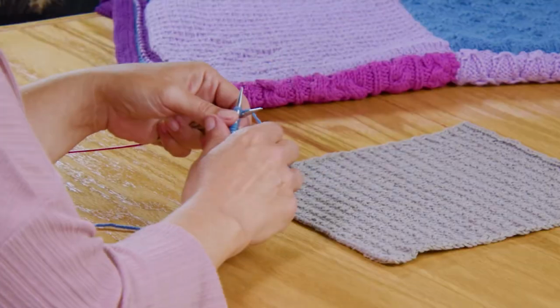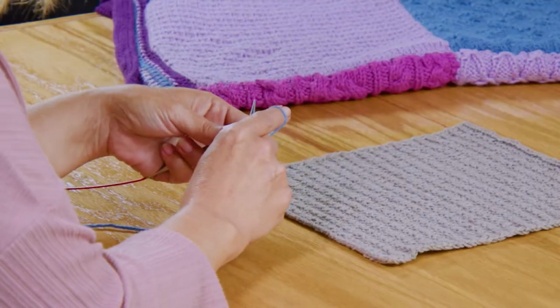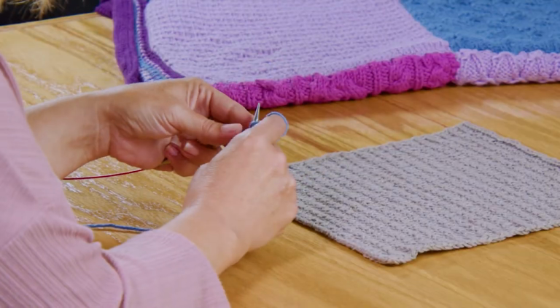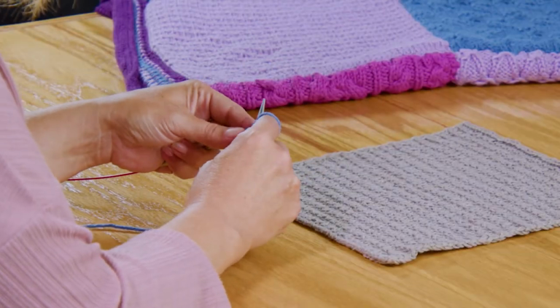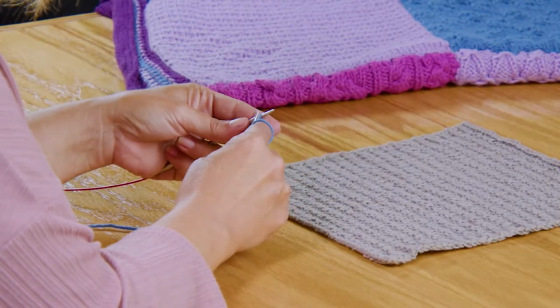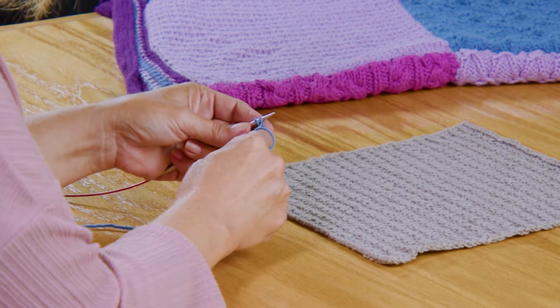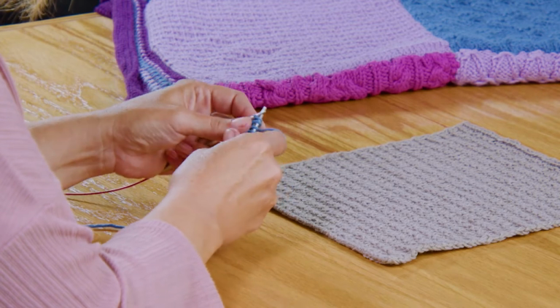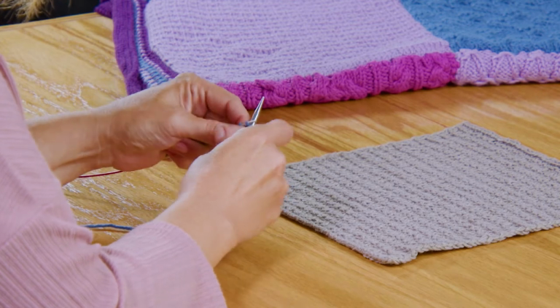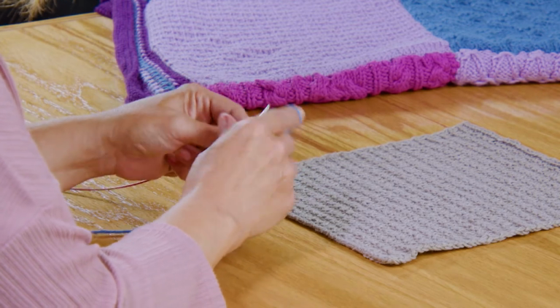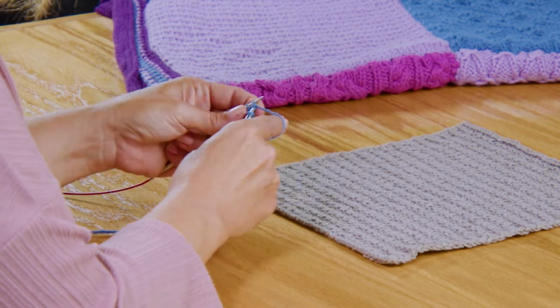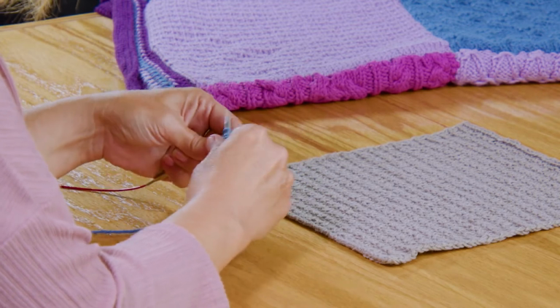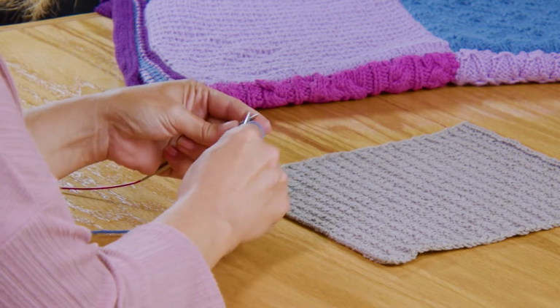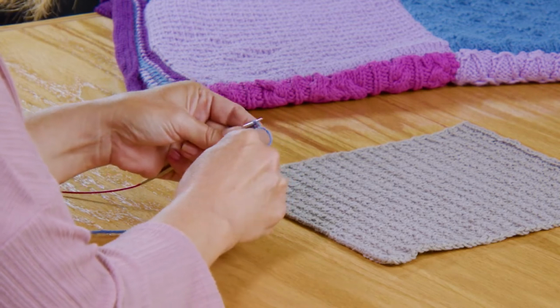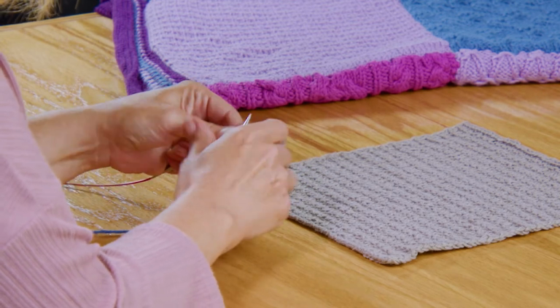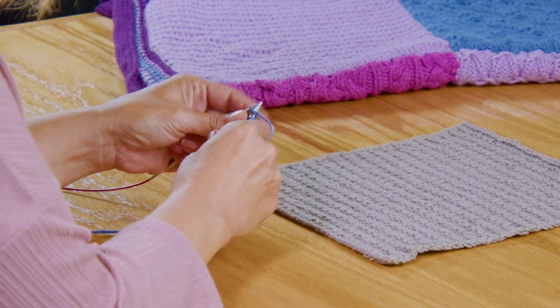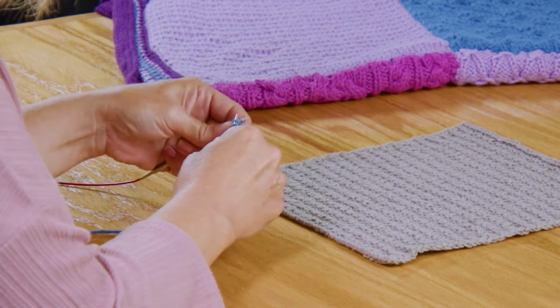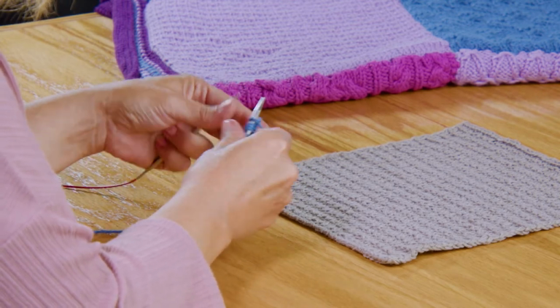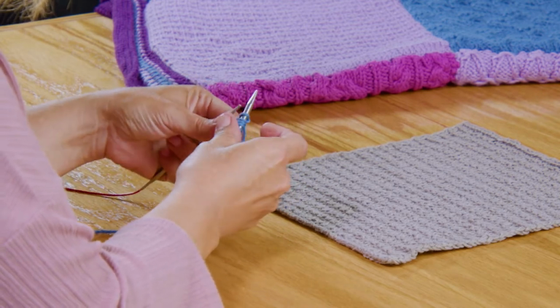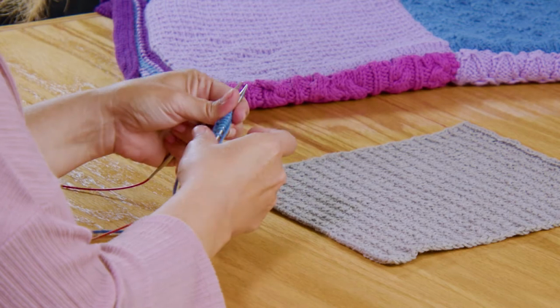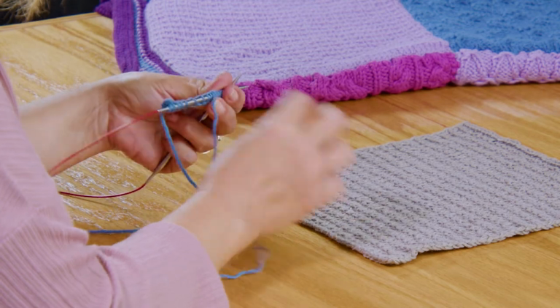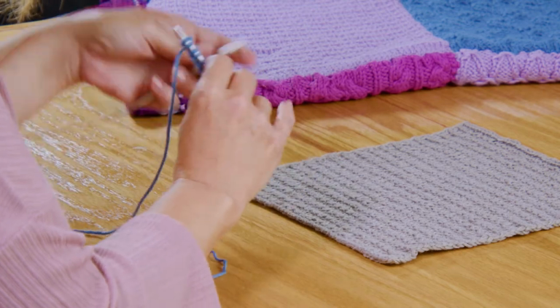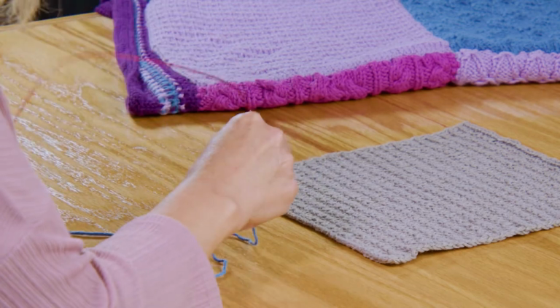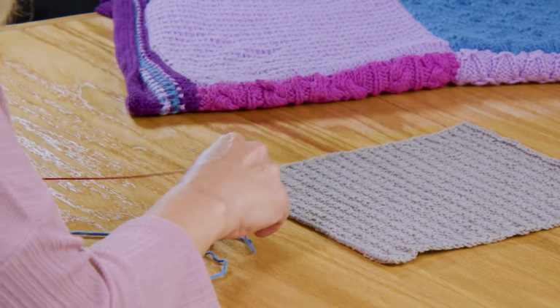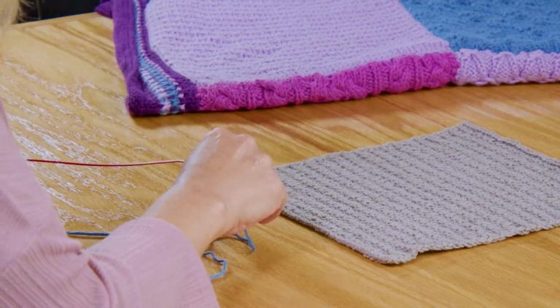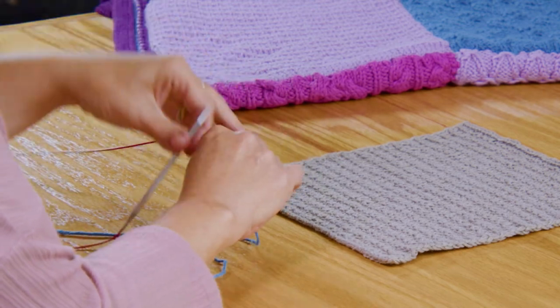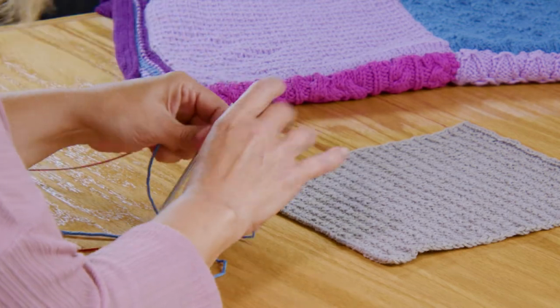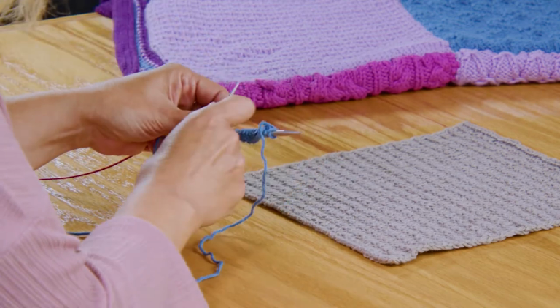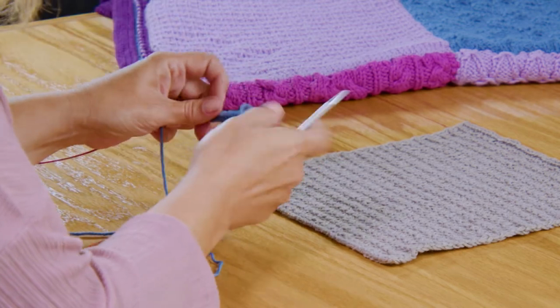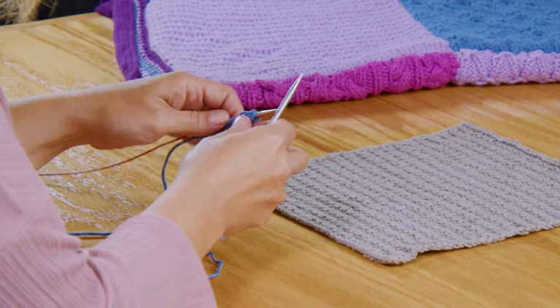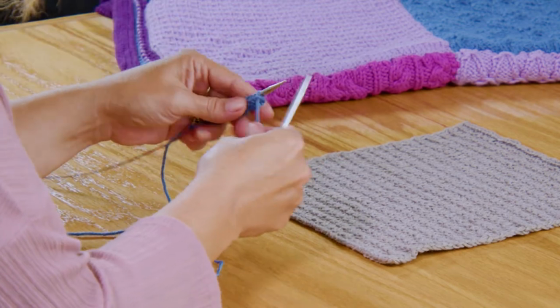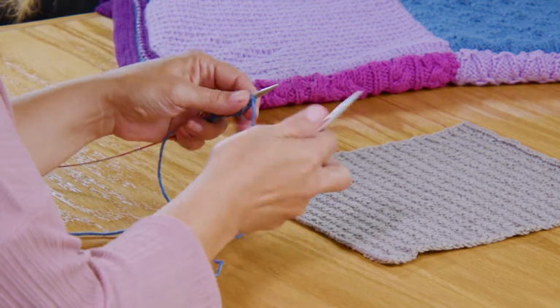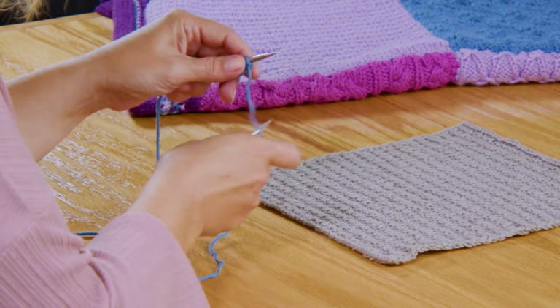I'm finishing up row one. Now slide it, turn it. Row two: we're going to slip as if to purl.